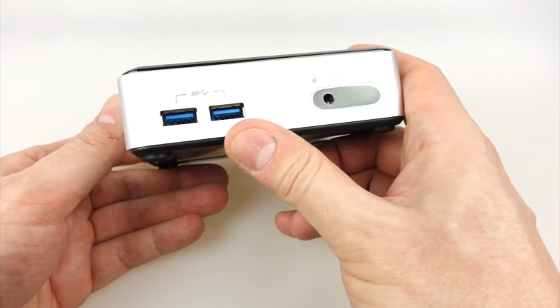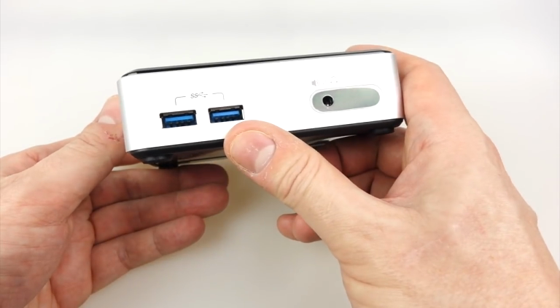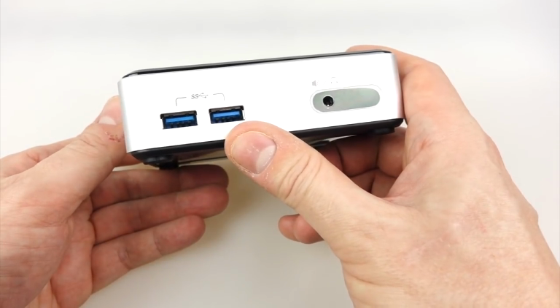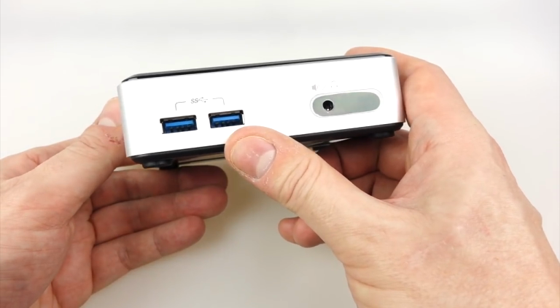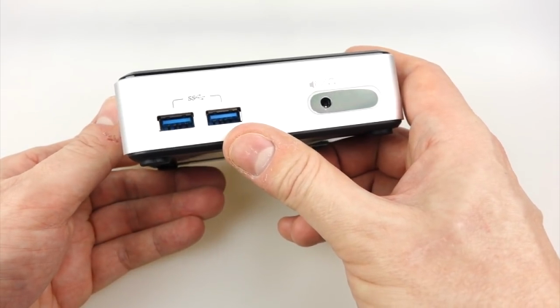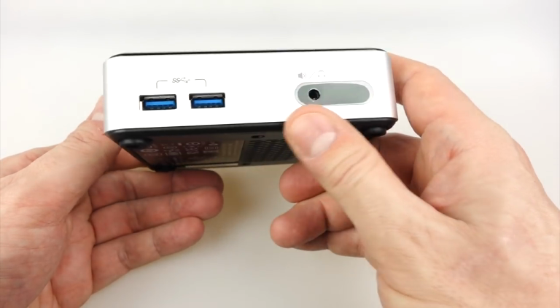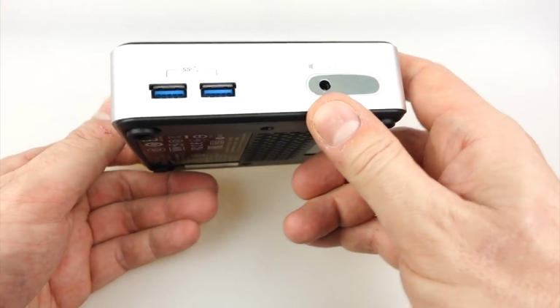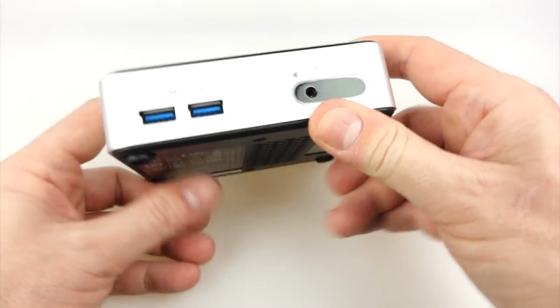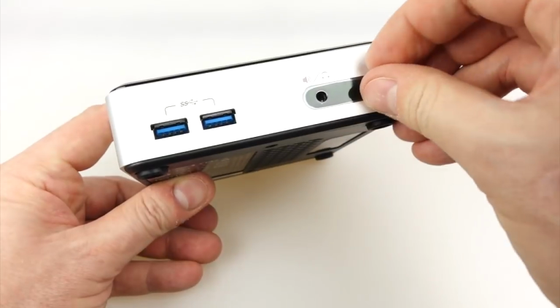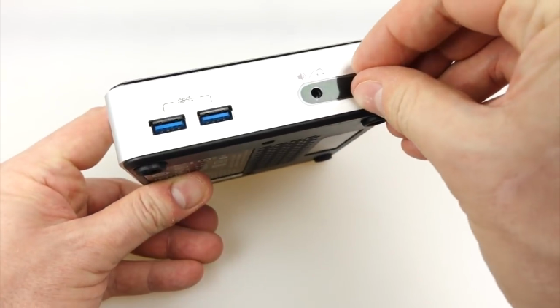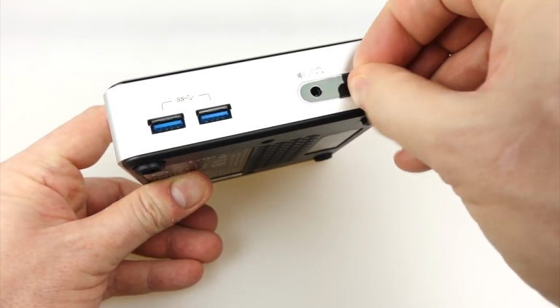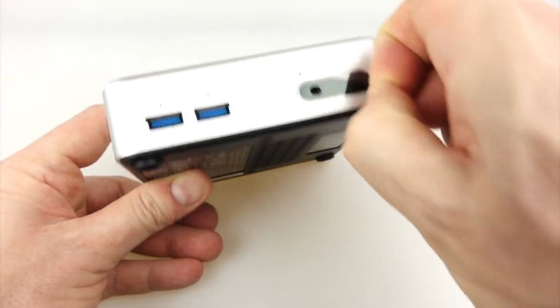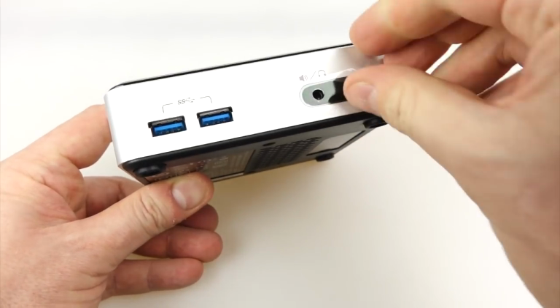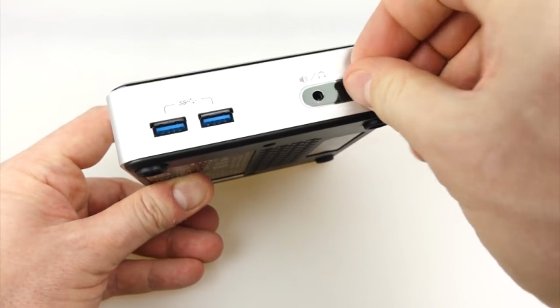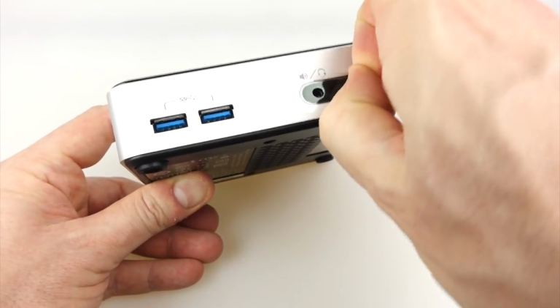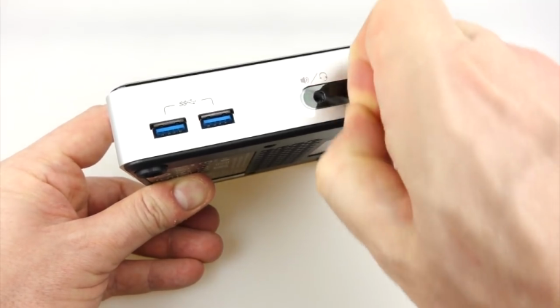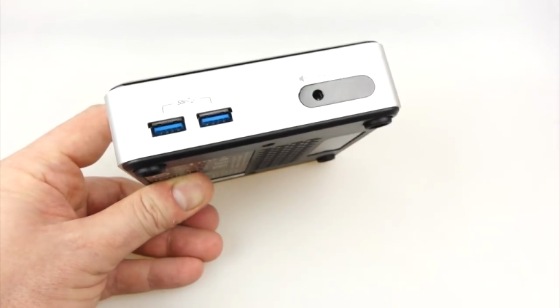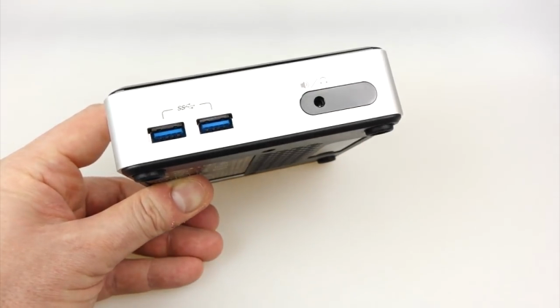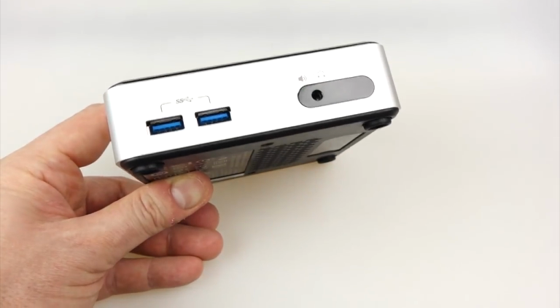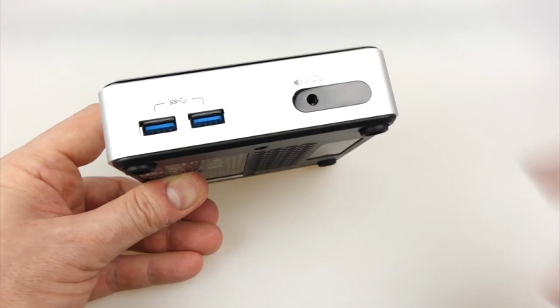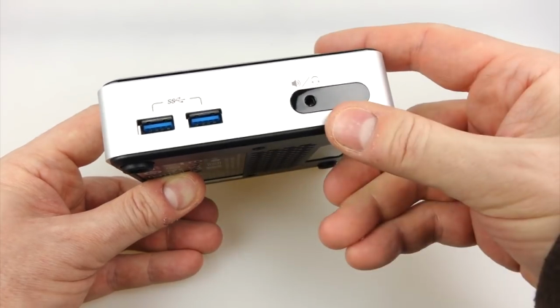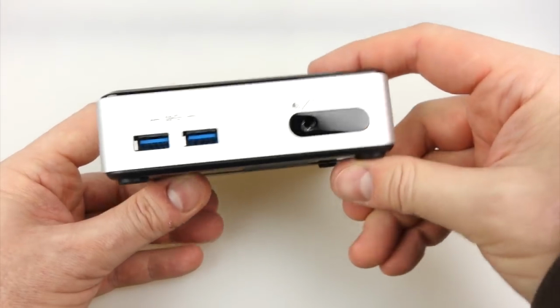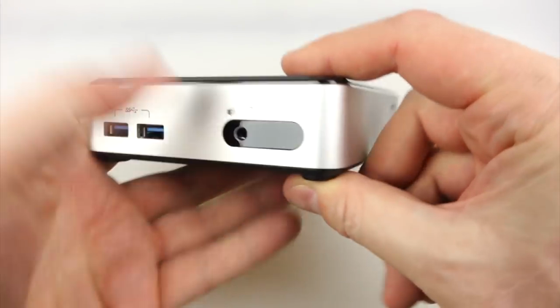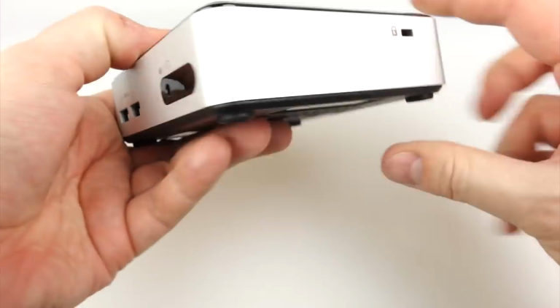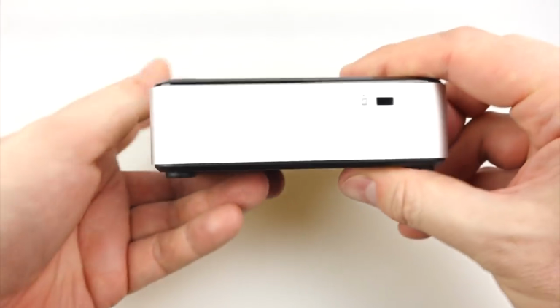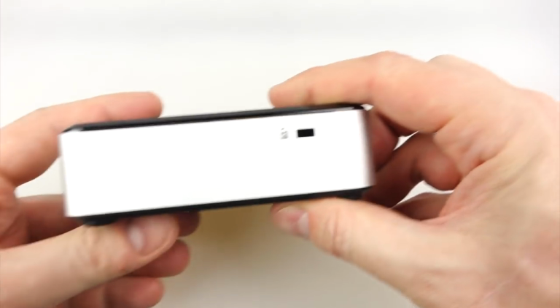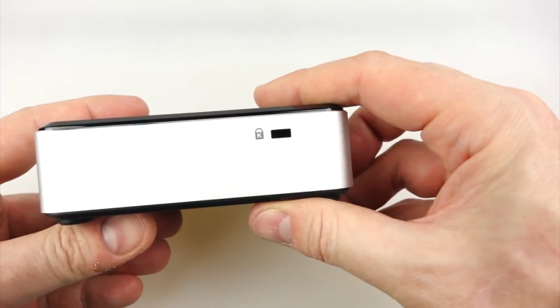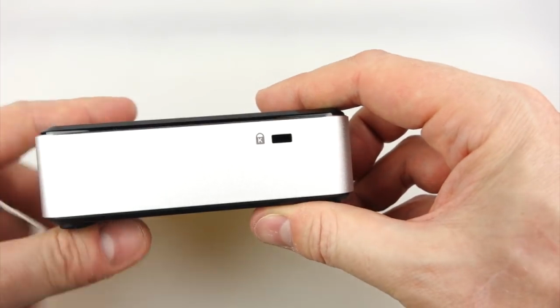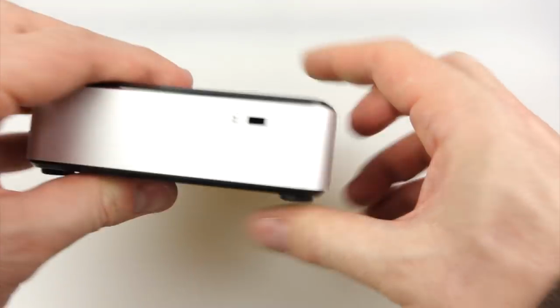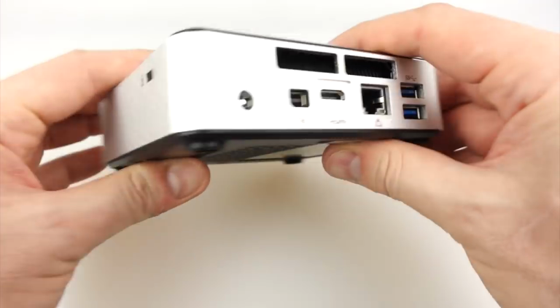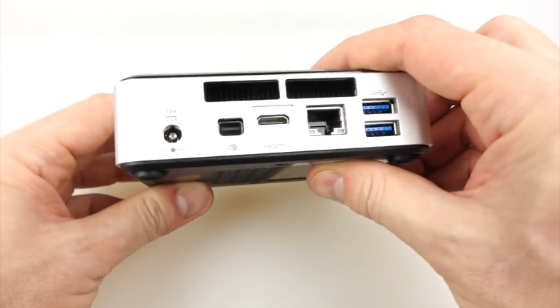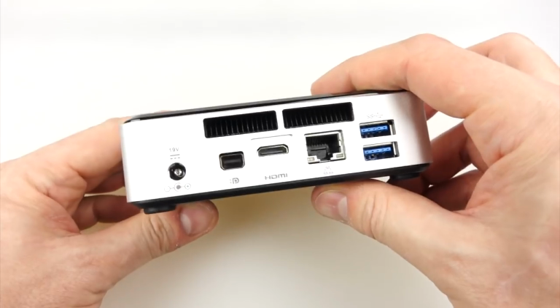Now on the front here we've got two USB 3 ports, headphone out, and there's a little IR receiver behind this little bit here. Doesn't matter about taking that plastic off, but I'd leave the one on the top till later. There's a Kensington lock hole there as well.